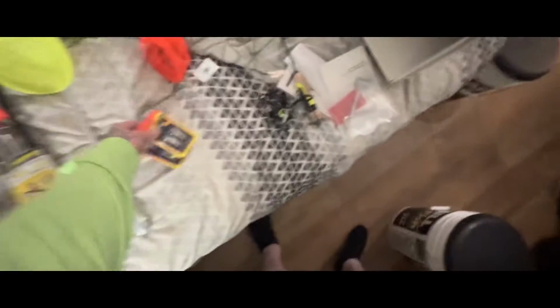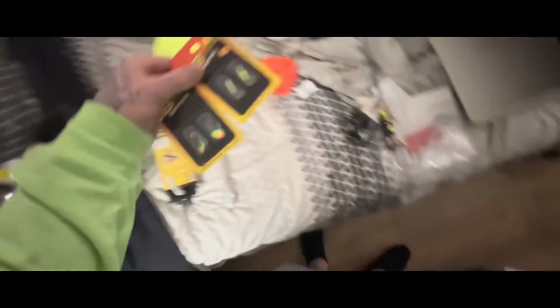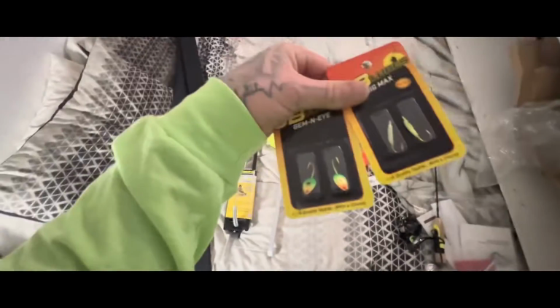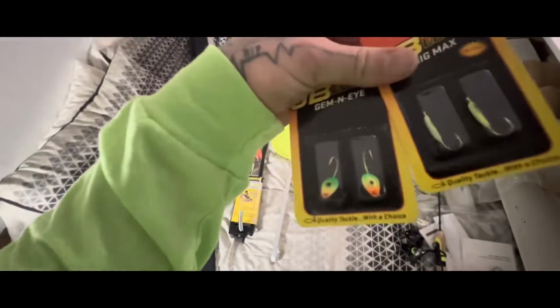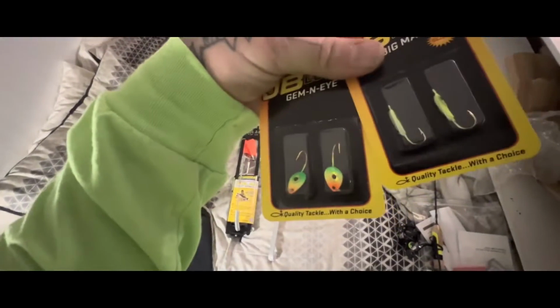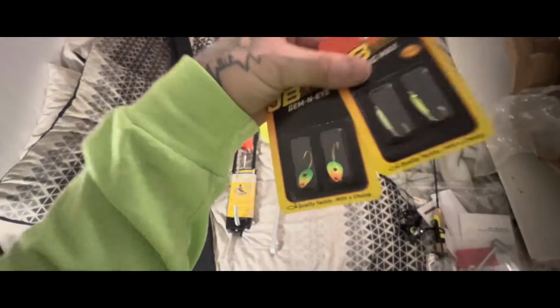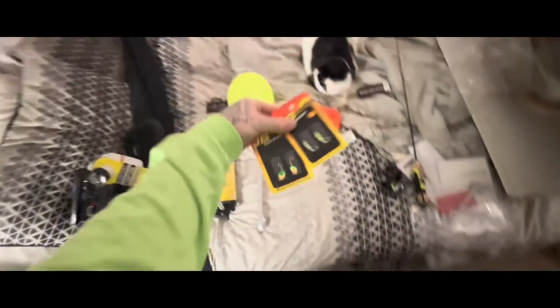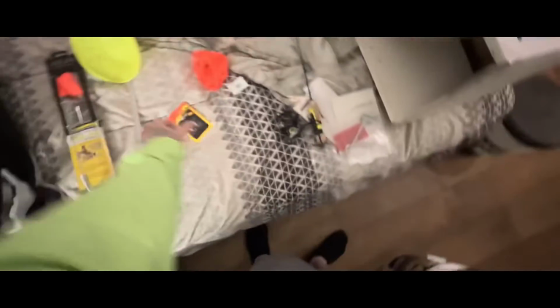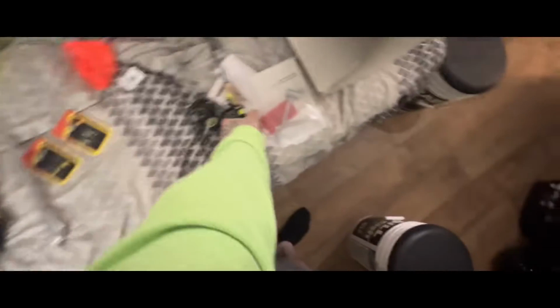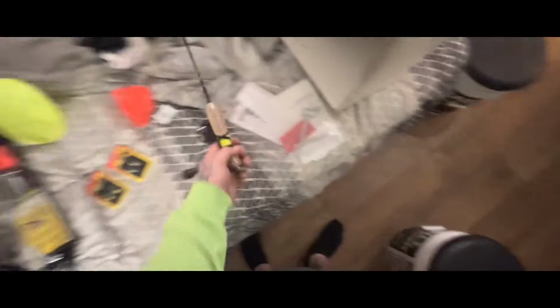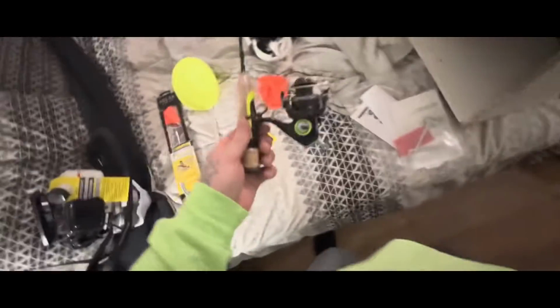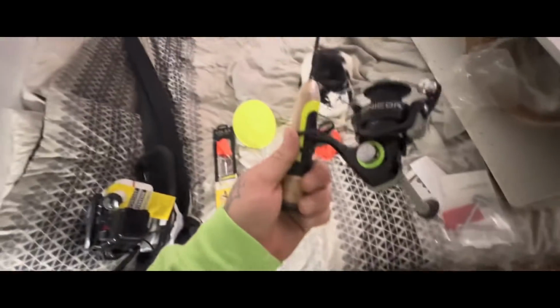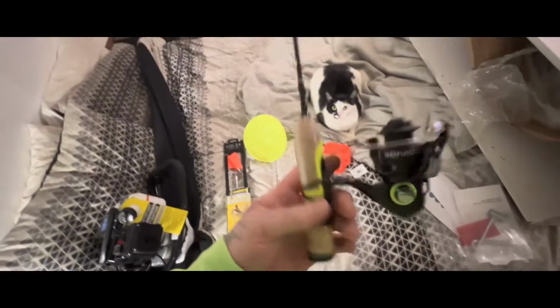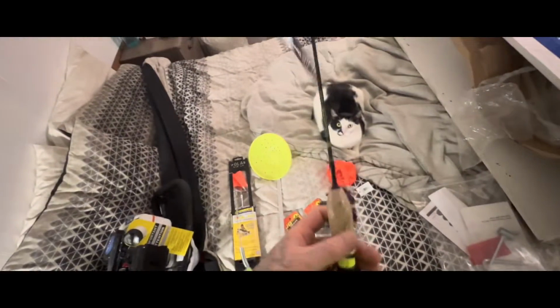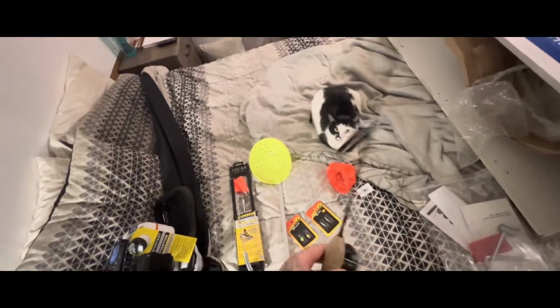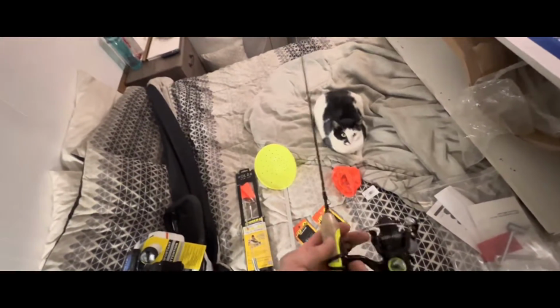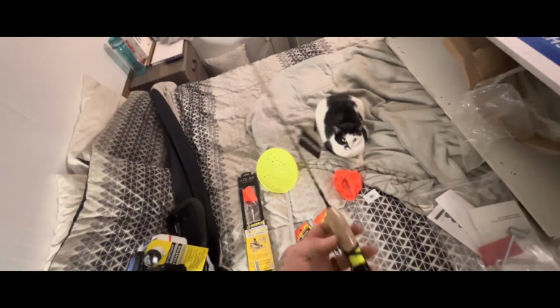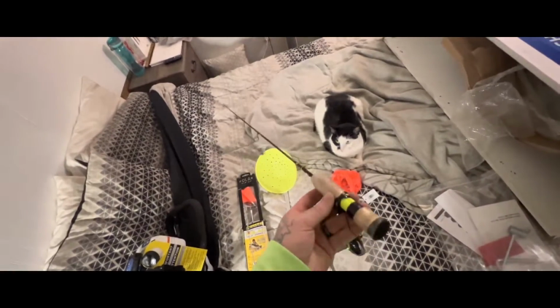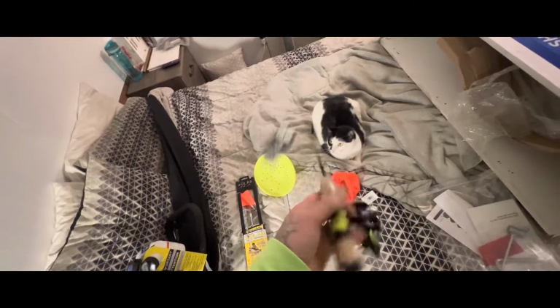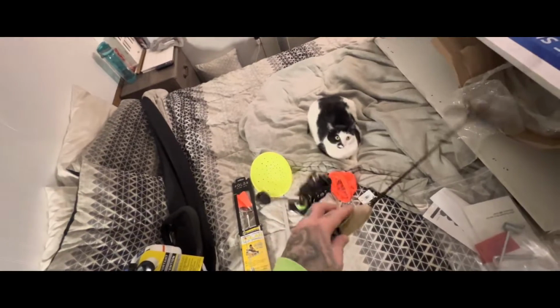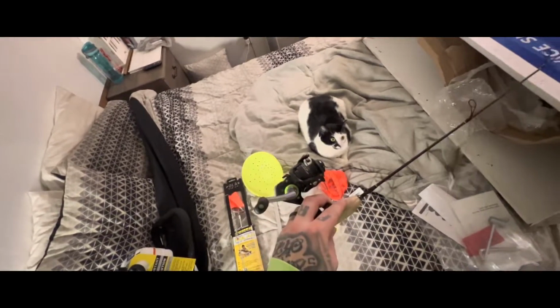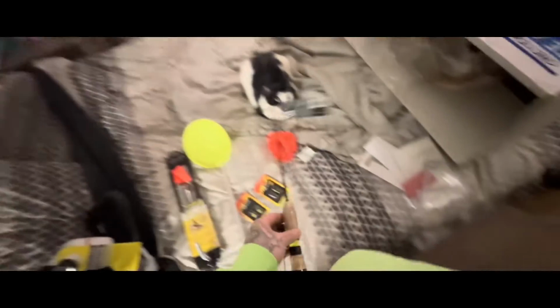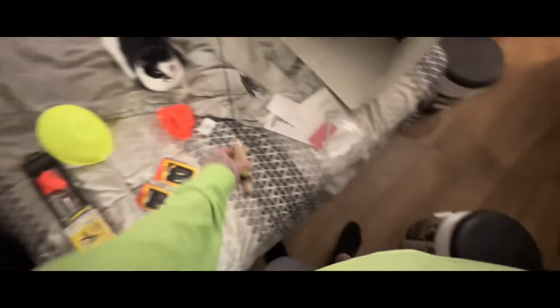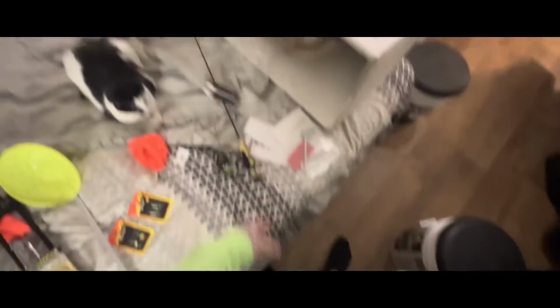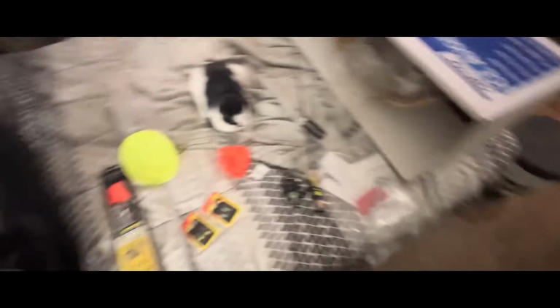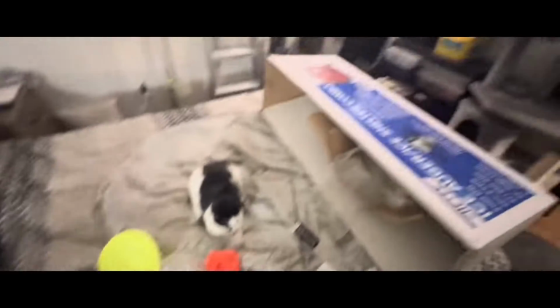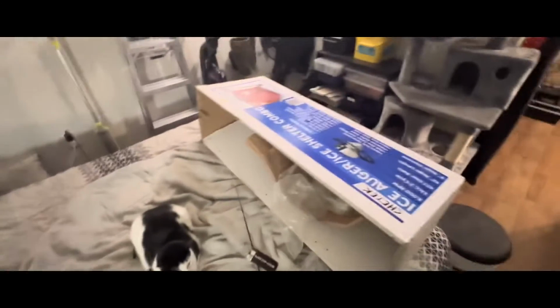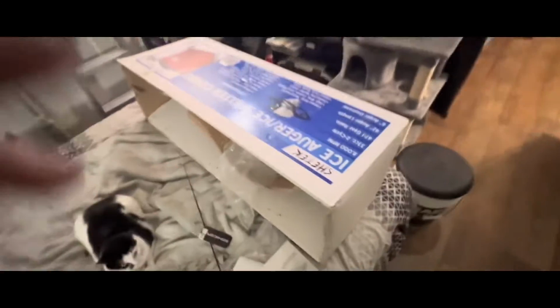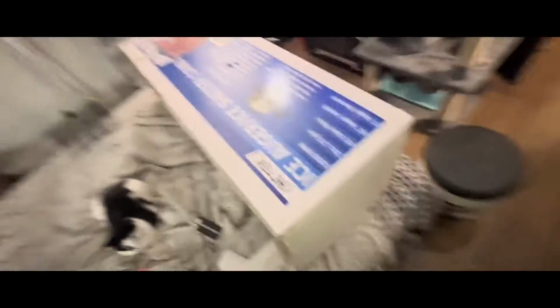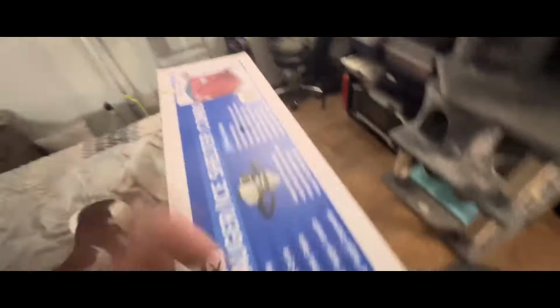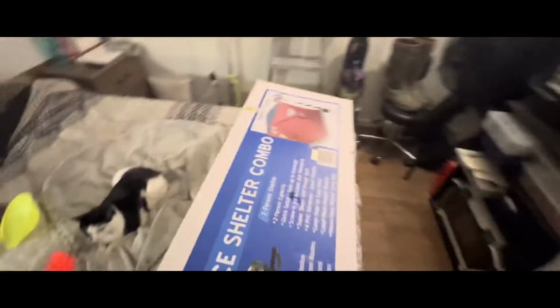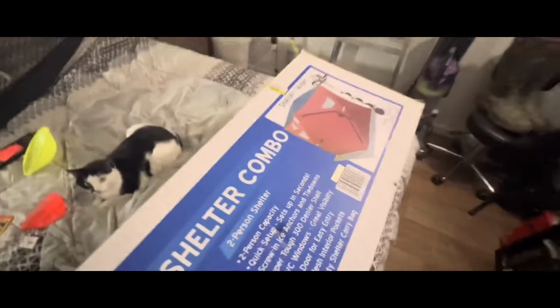A couple different packs of jigs — the old medium. And then we got the pop-up combo.